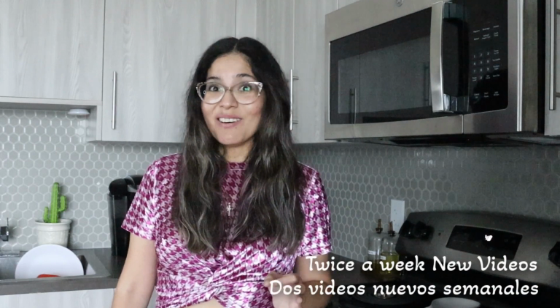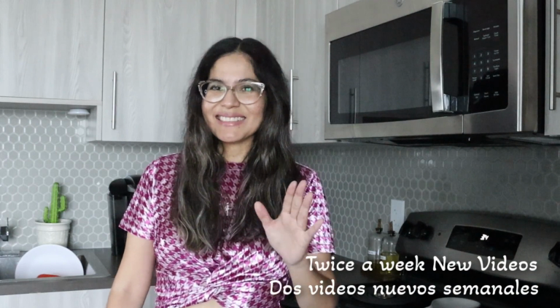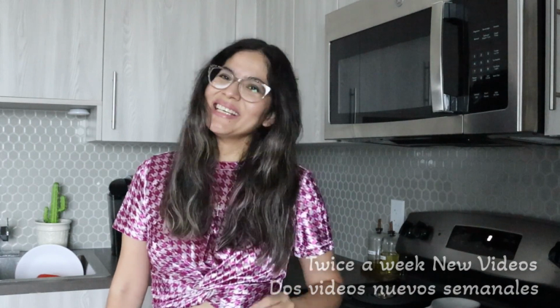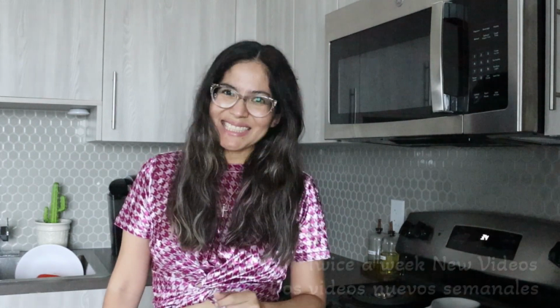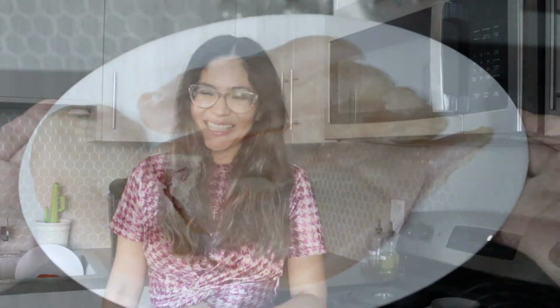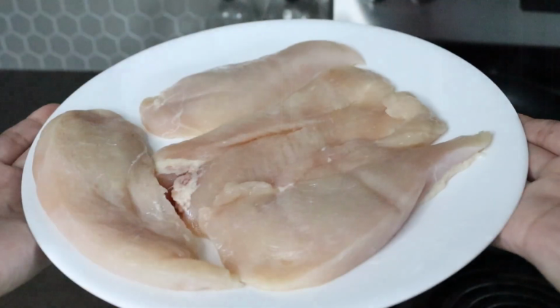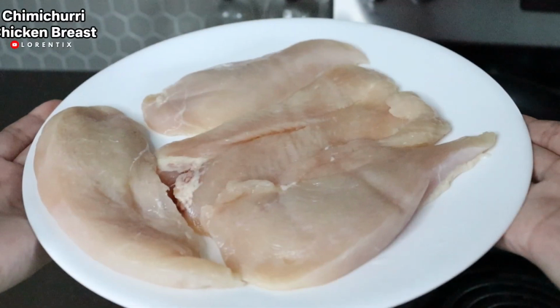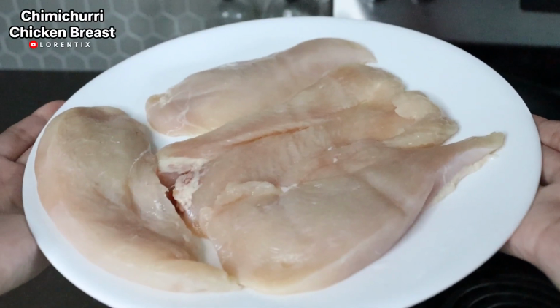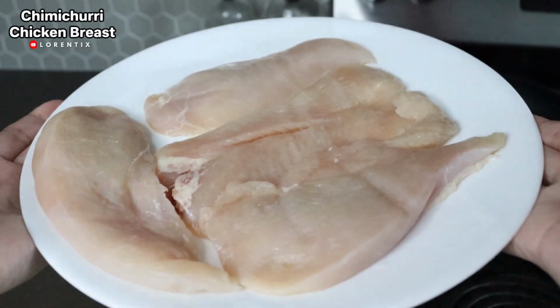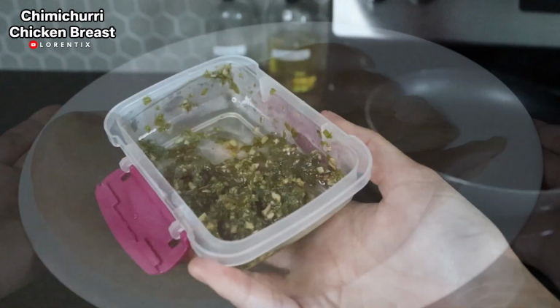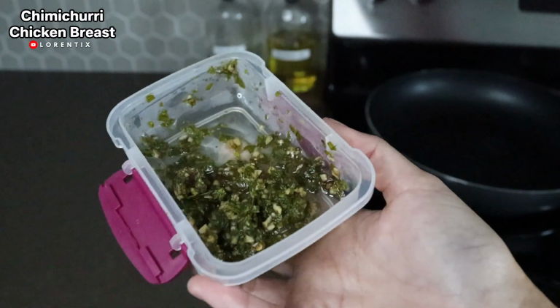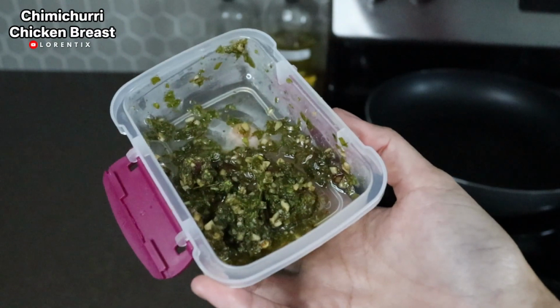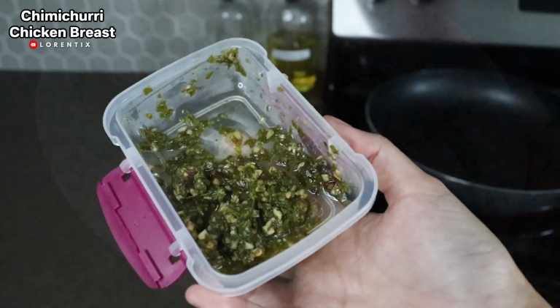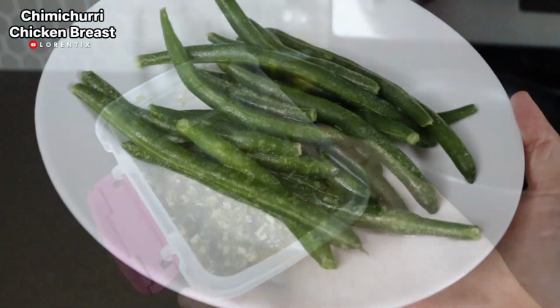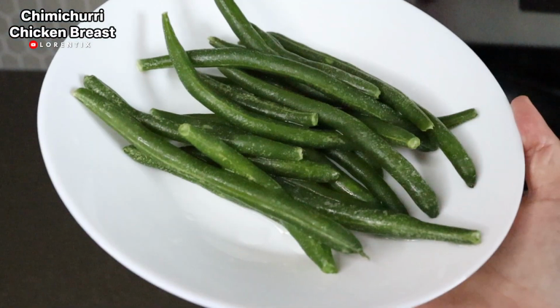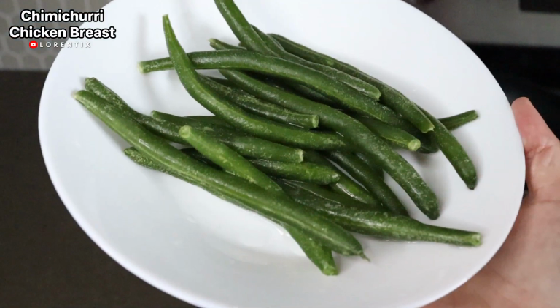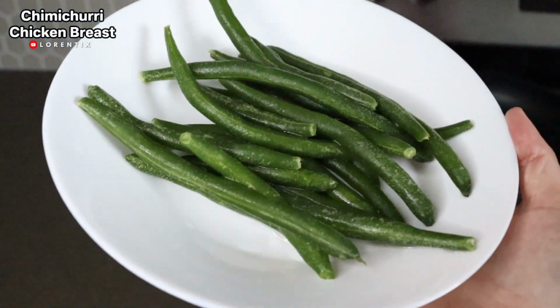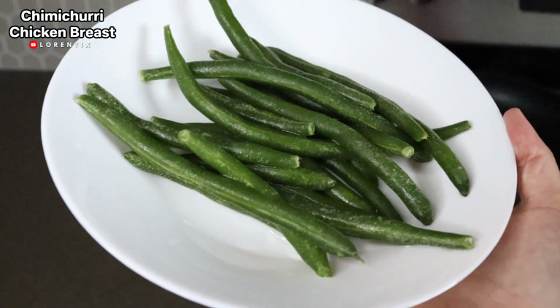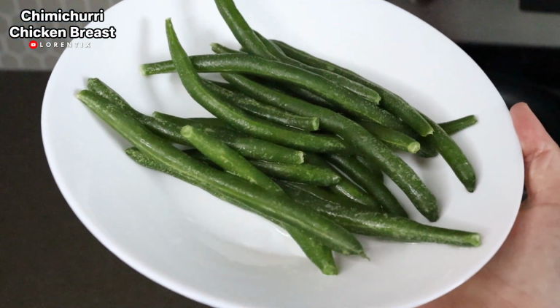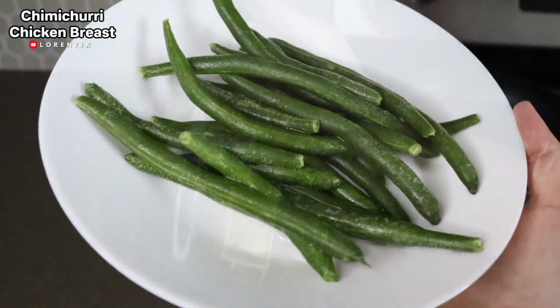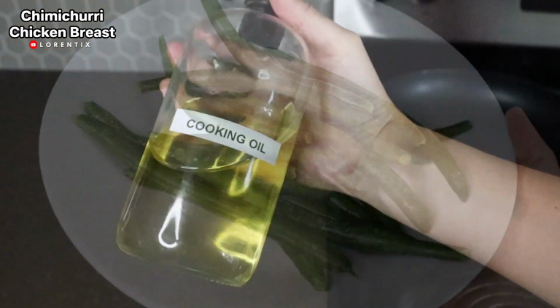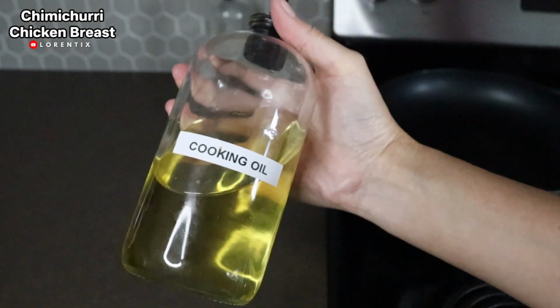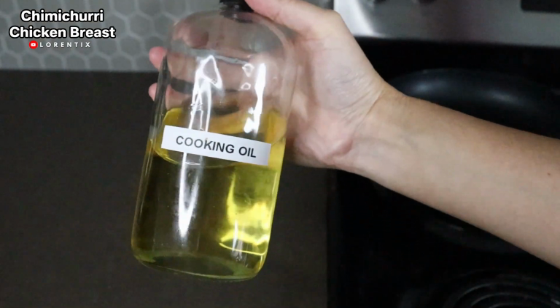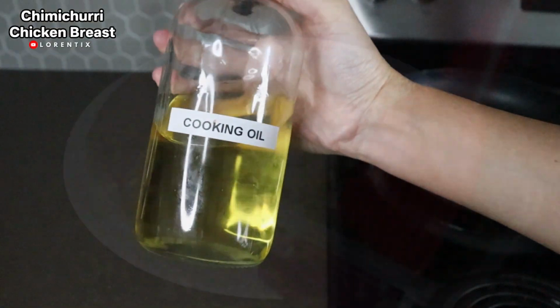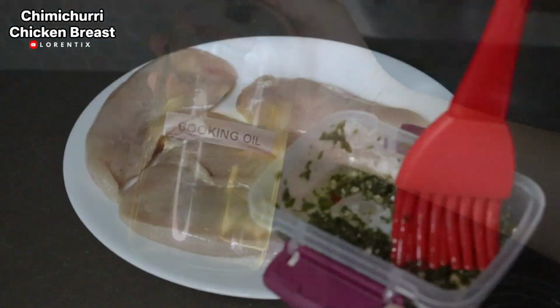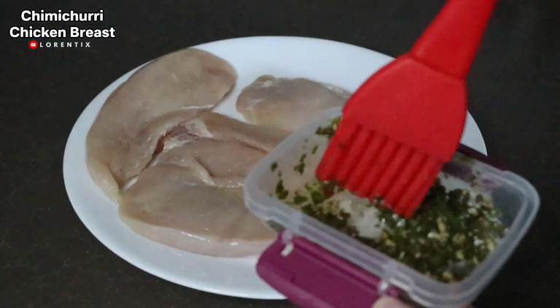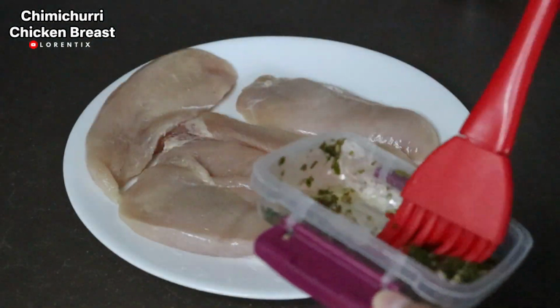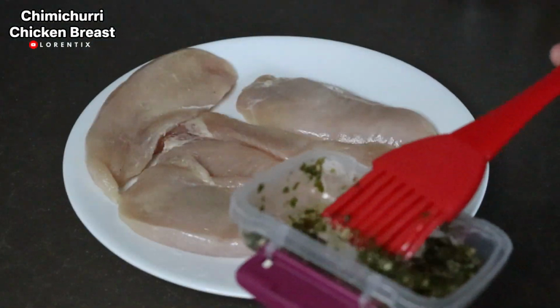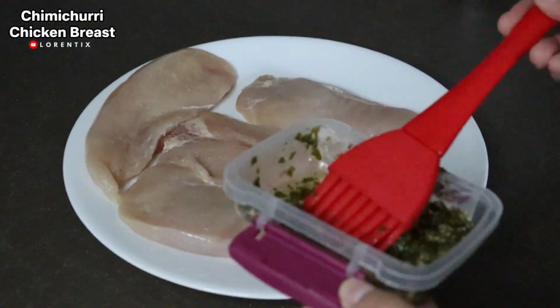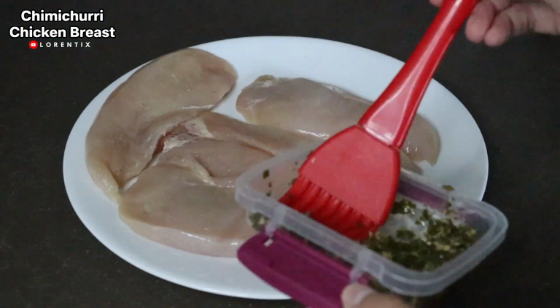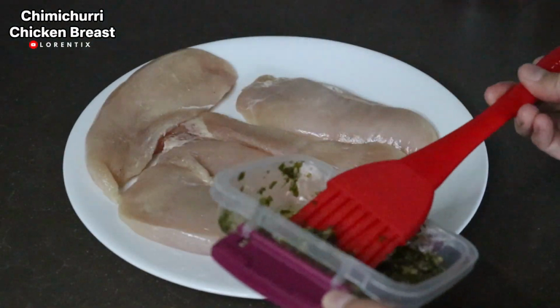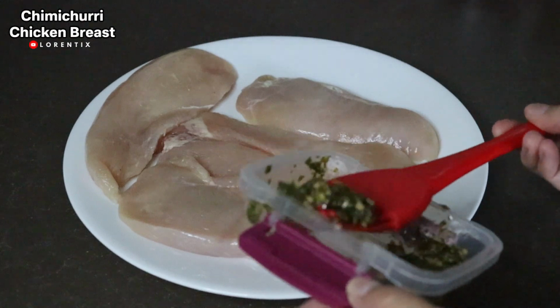Now let's get started with the ingredients. We are gonna need chicken breast, chimichurri, green beans or any vegetables that you wanna eat, and cooking oil. Just smear the chicken breast with the chimichurri.